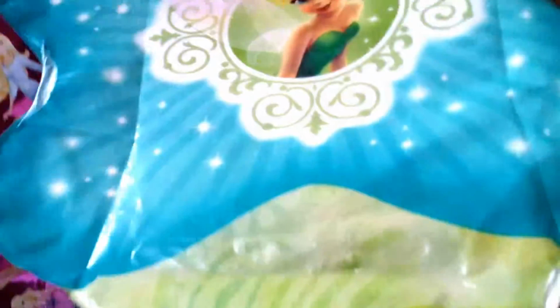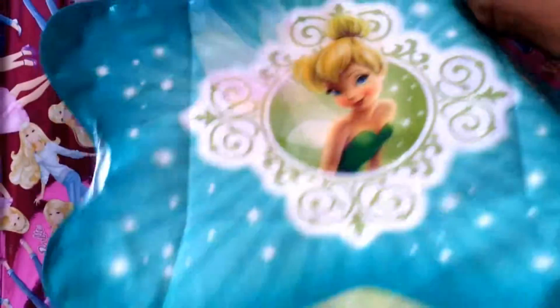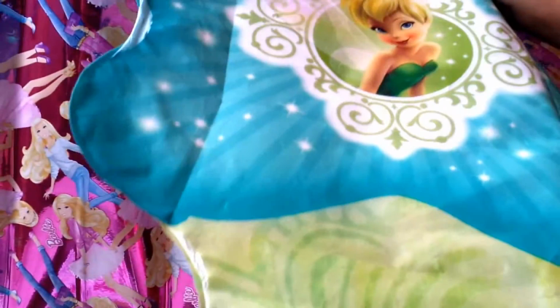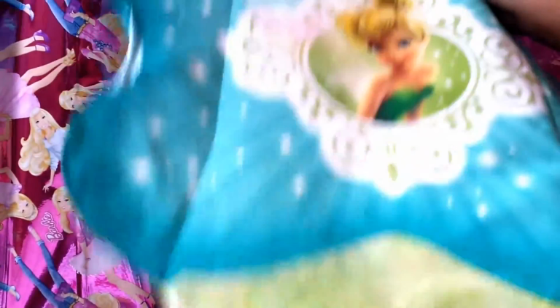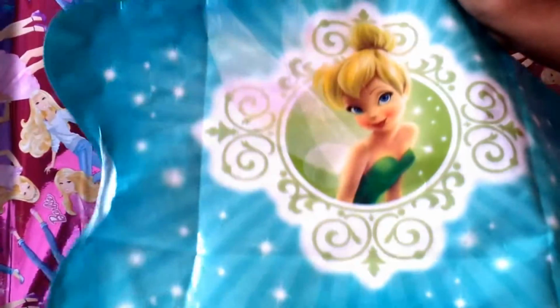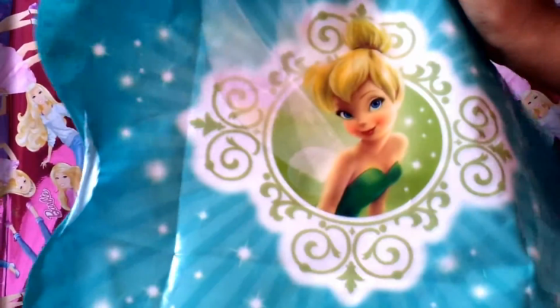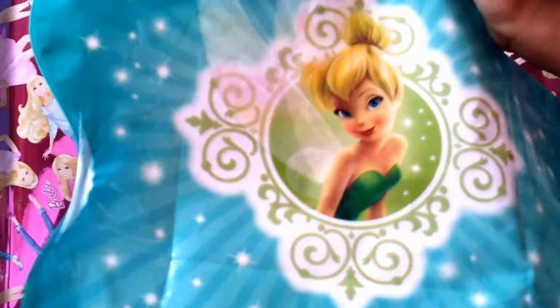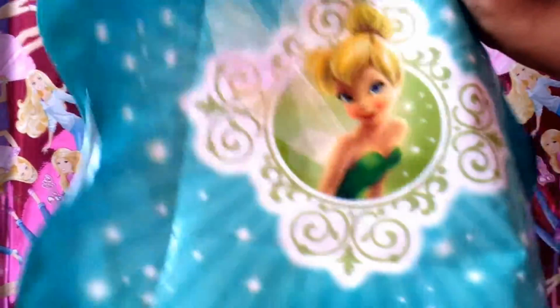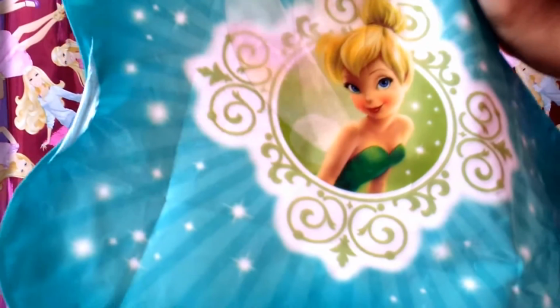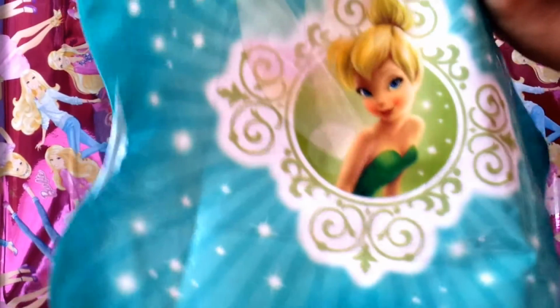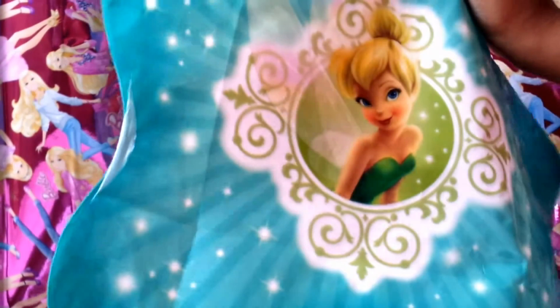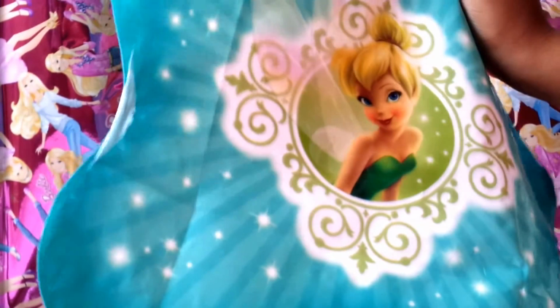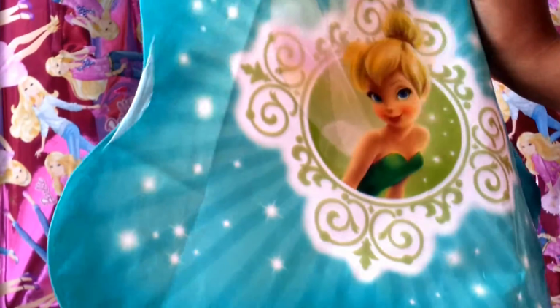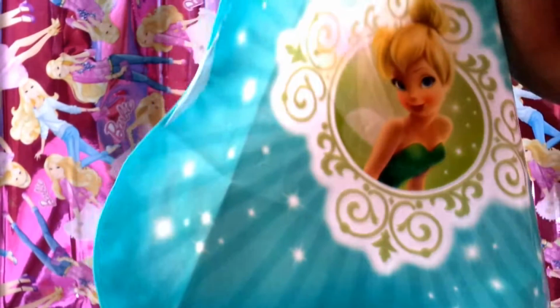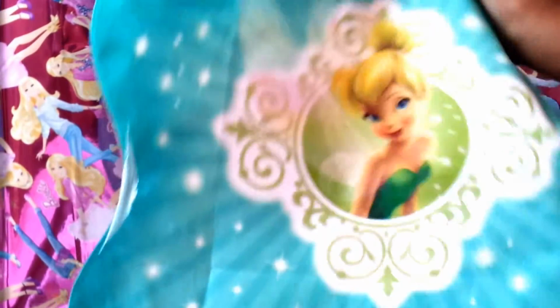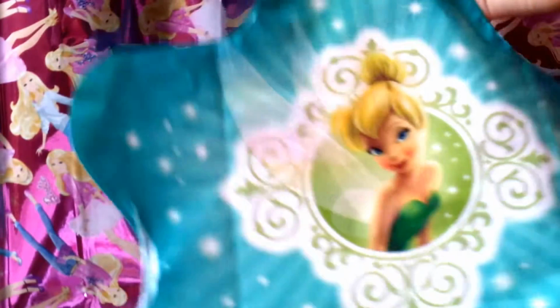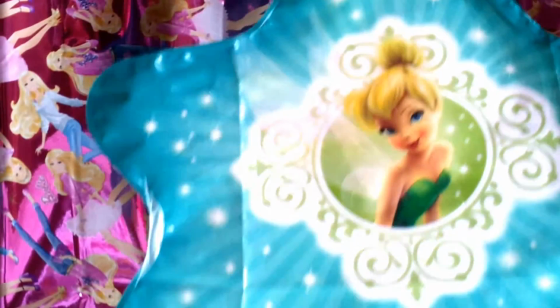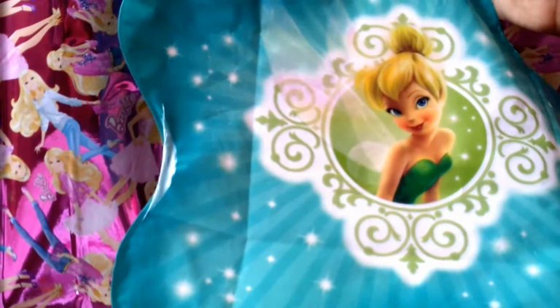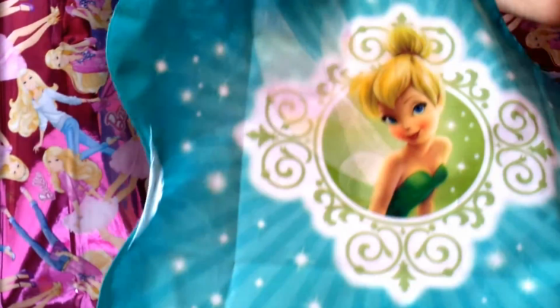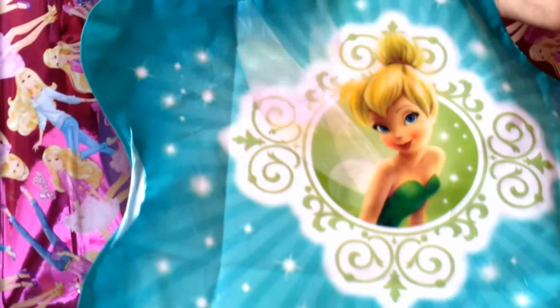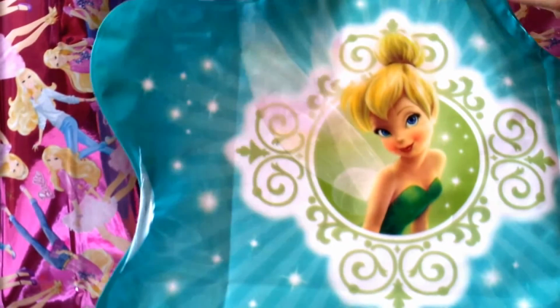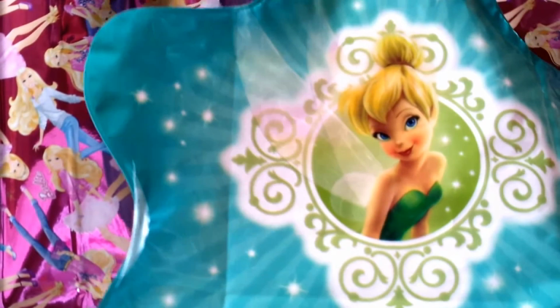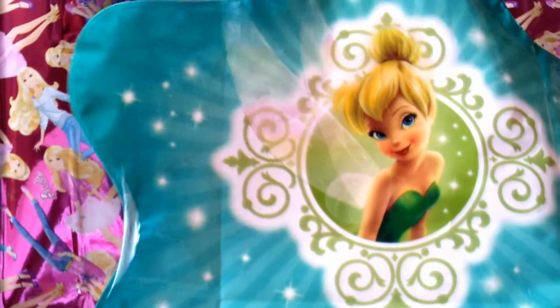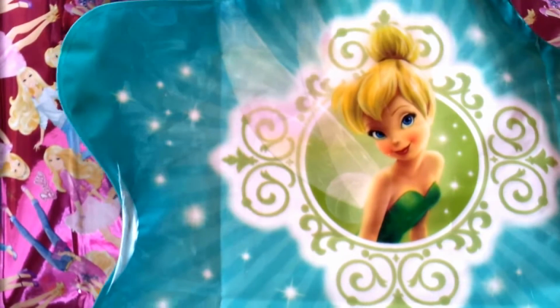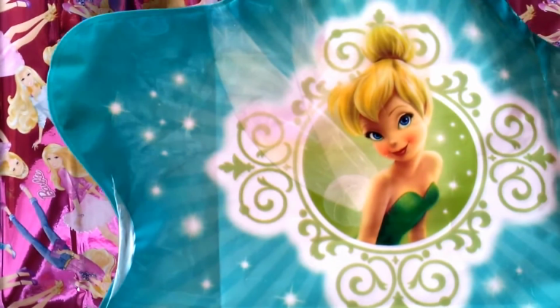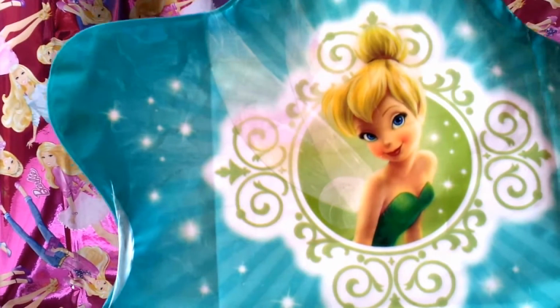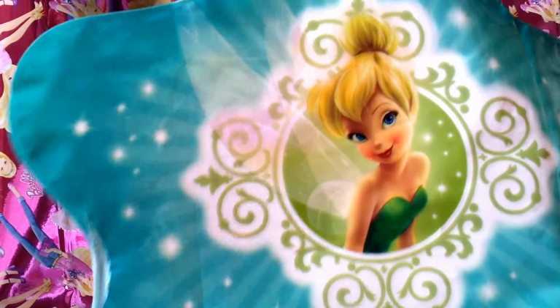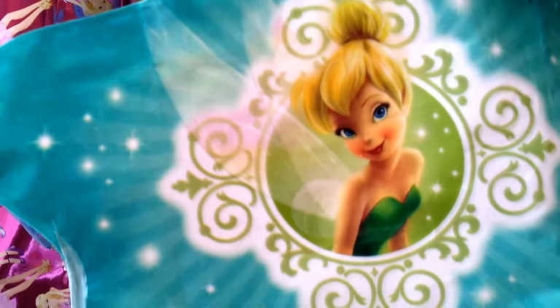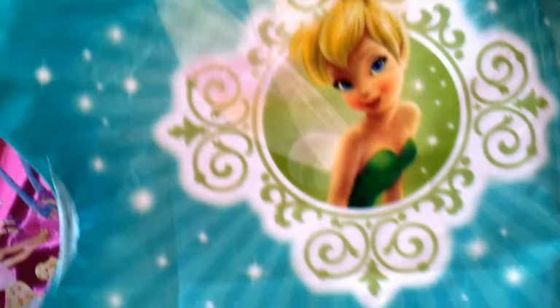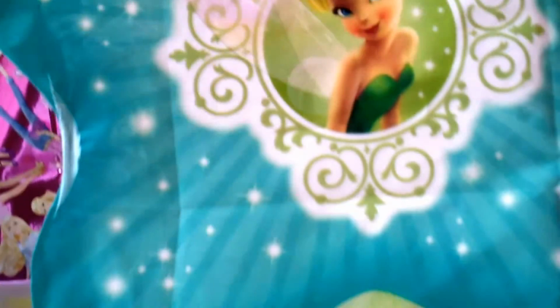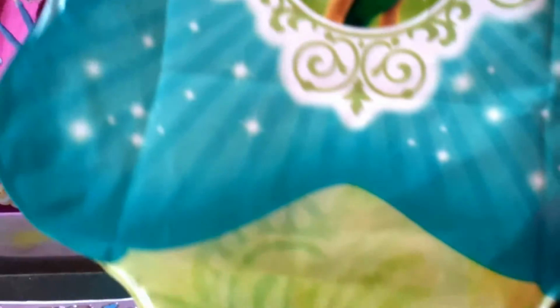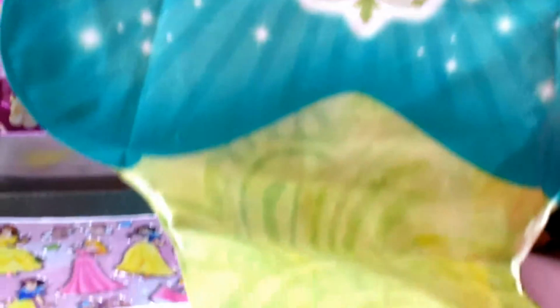A Tinkerbell balloon! Look at that — it's got Tinkerbell in the middle in a beautiful frame. I really like that. And also a star-shape balloon, and you have to pump it up to look like a balloon.